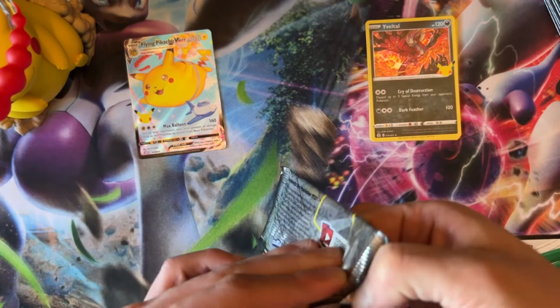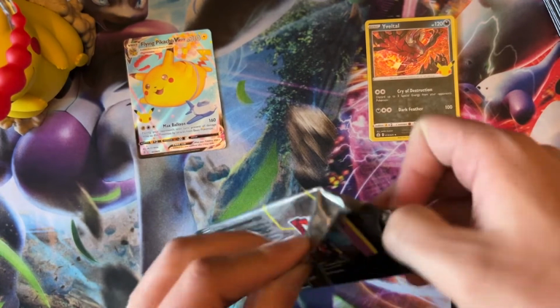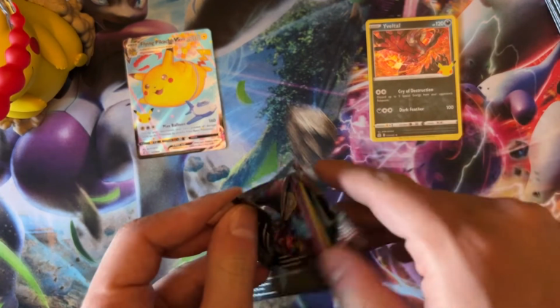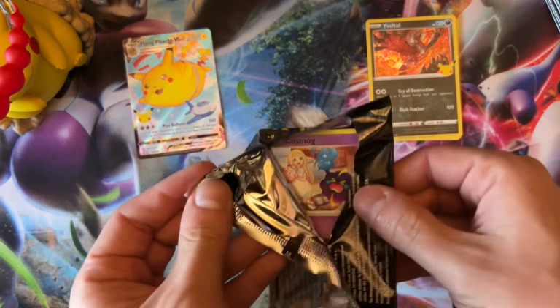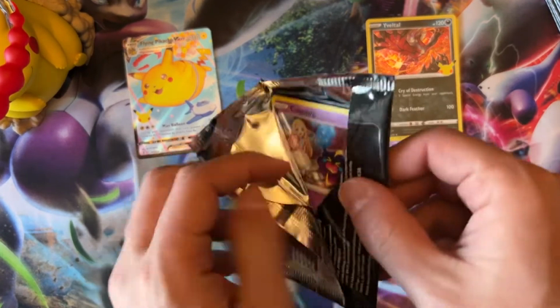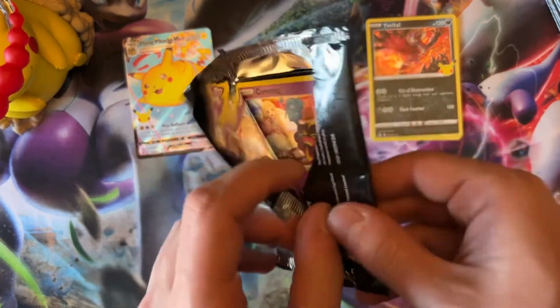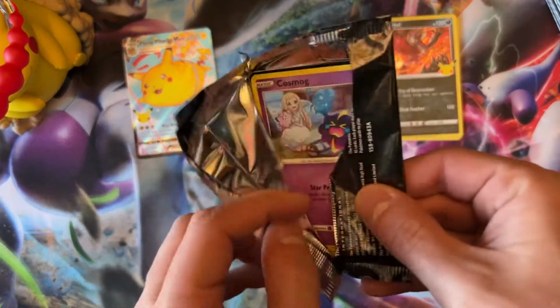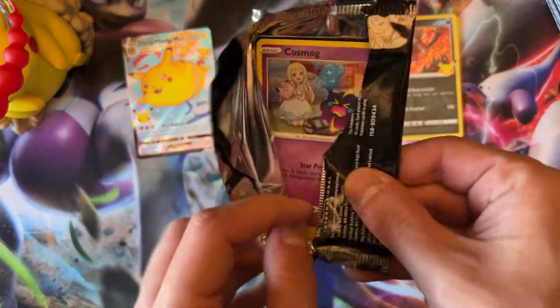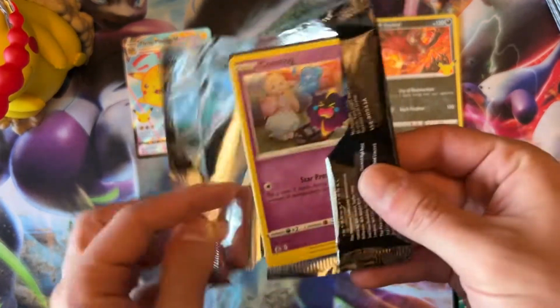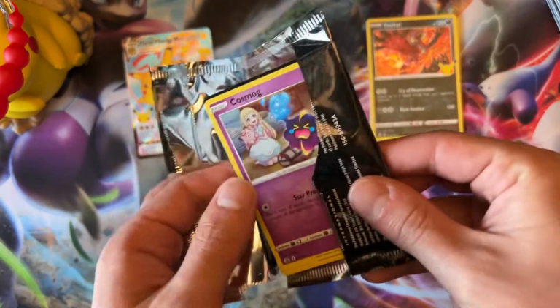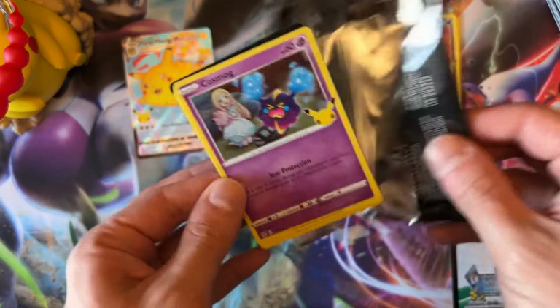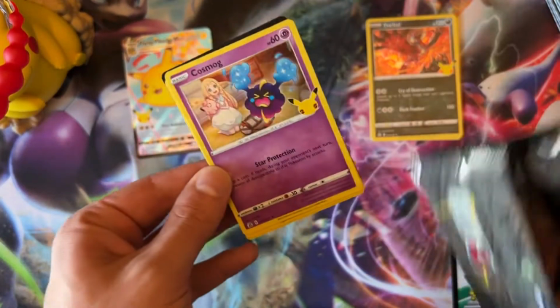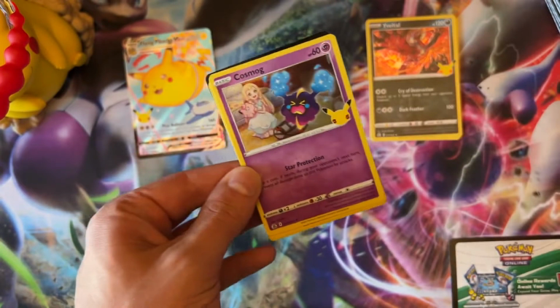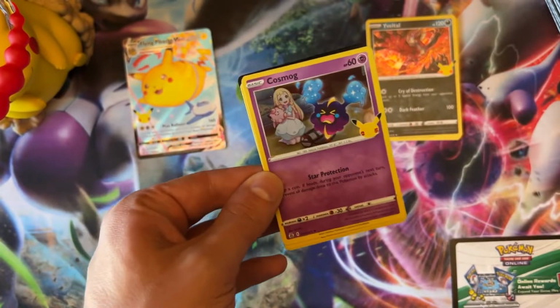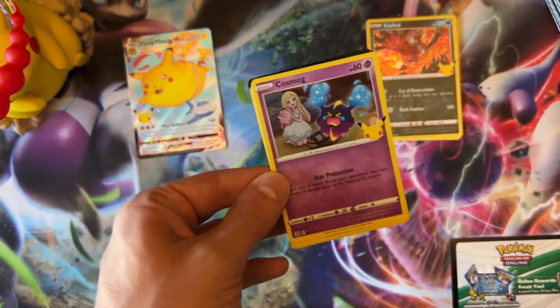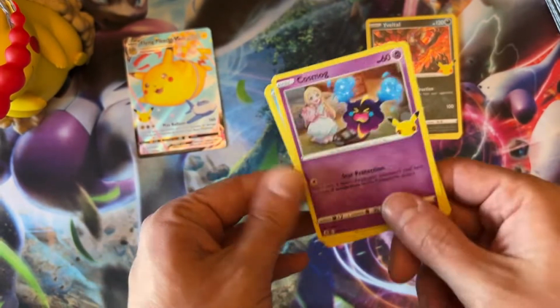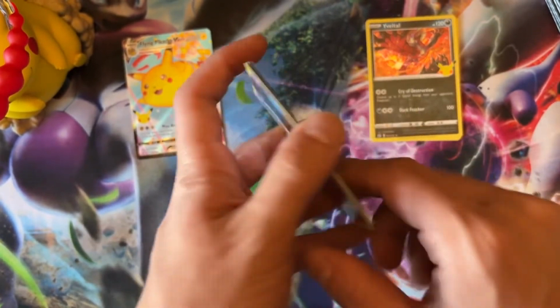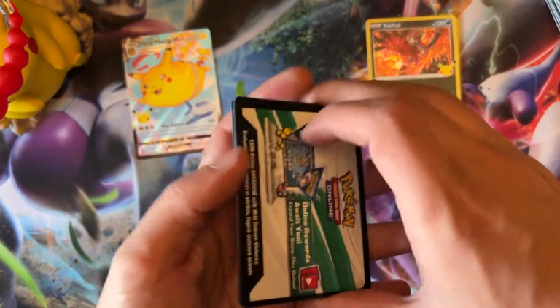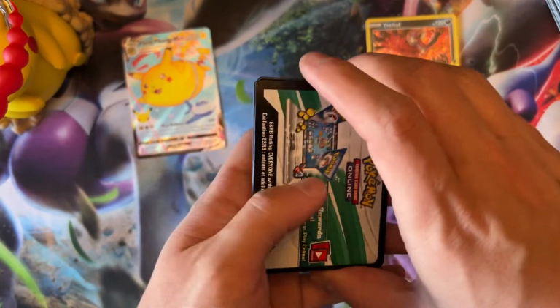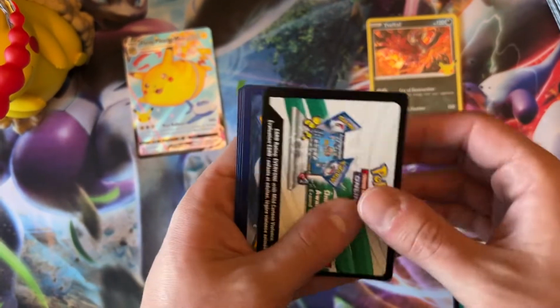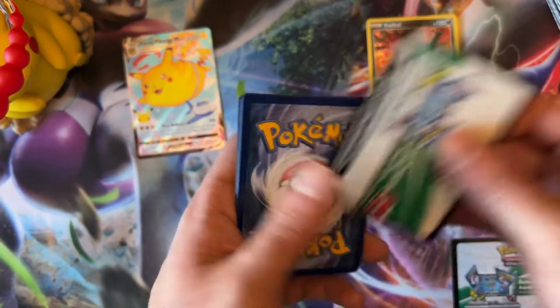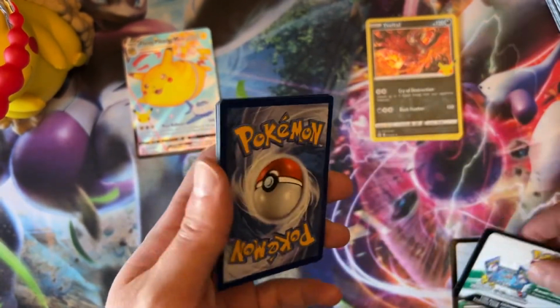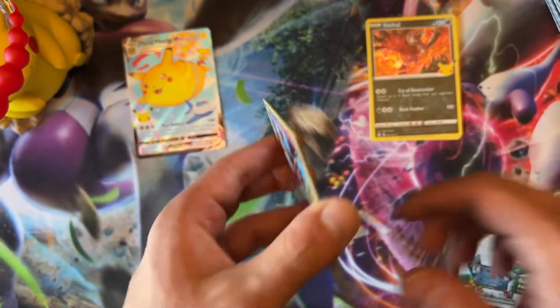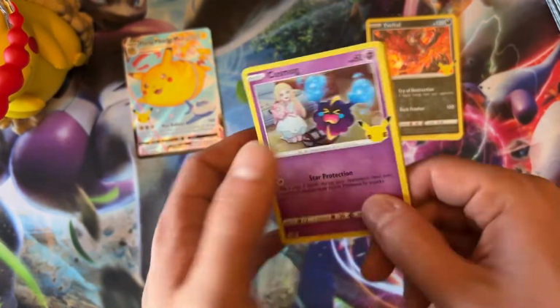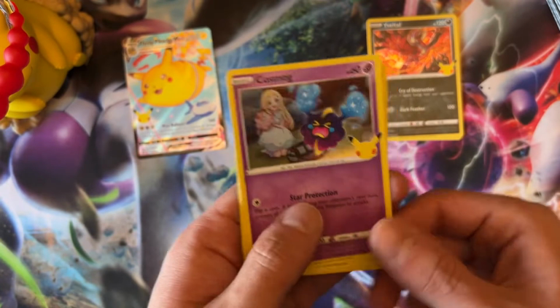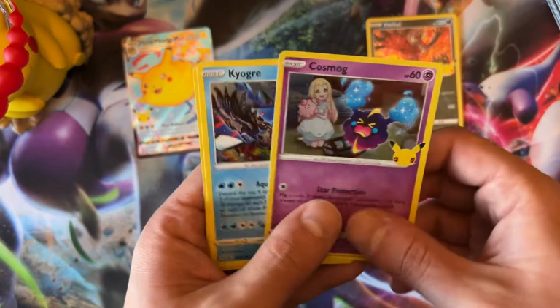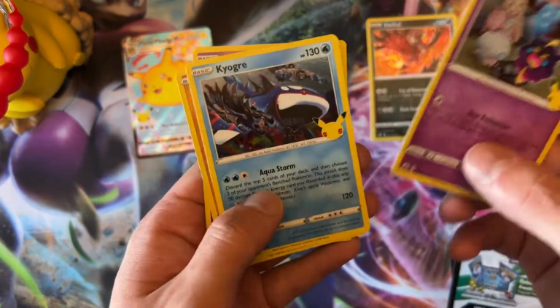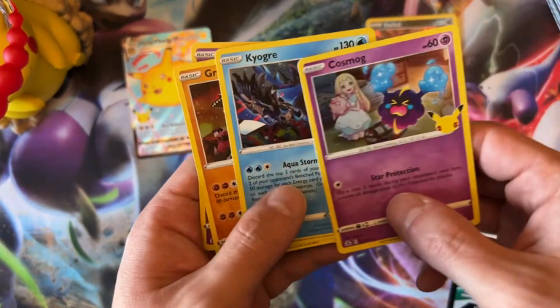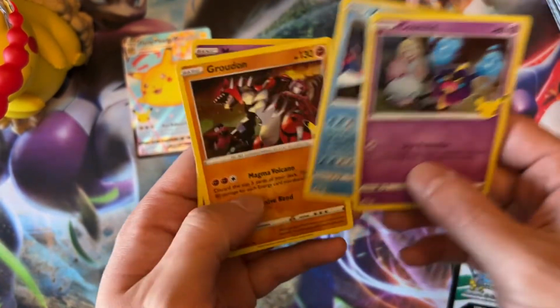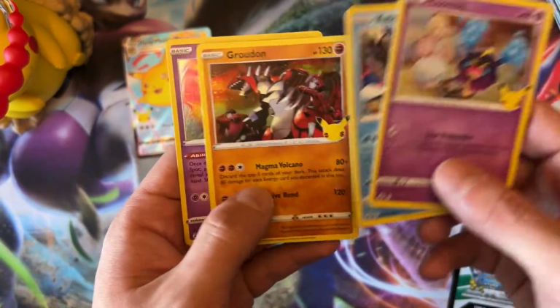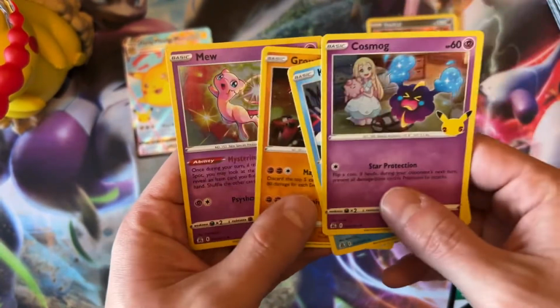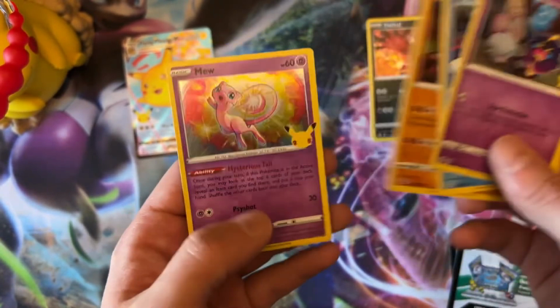There we go — let's see. Cosmog. I can't even tell you how many of these I have — I have a lot. That's why I don't want to open up any more product, but like we said, we're going to open up one of each Celebrations product.